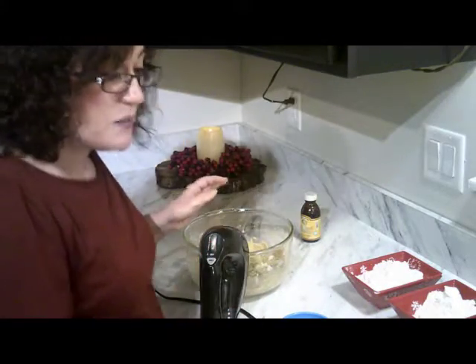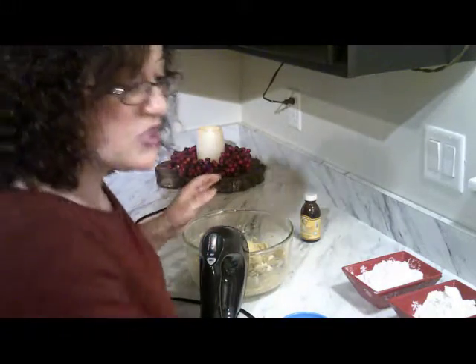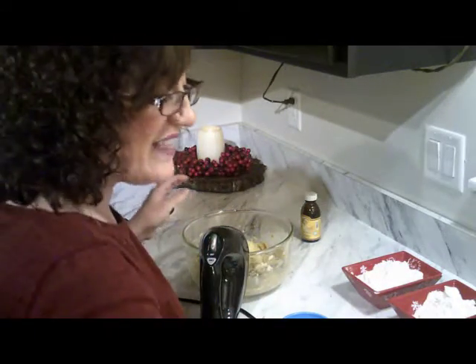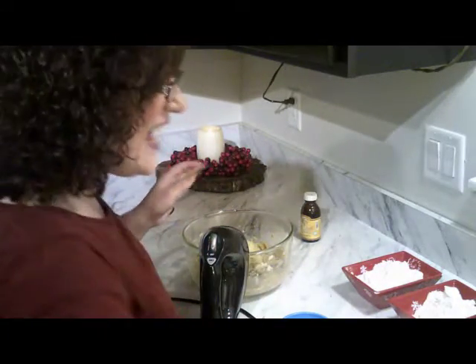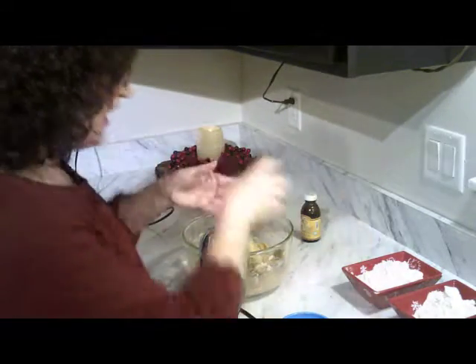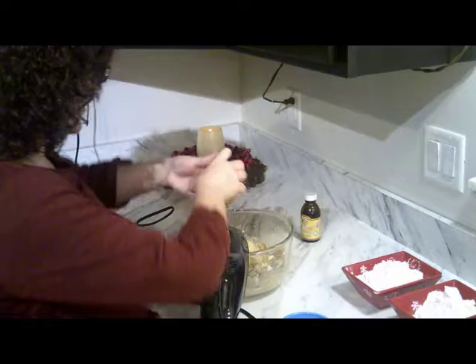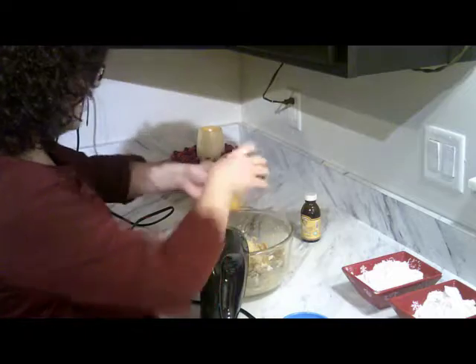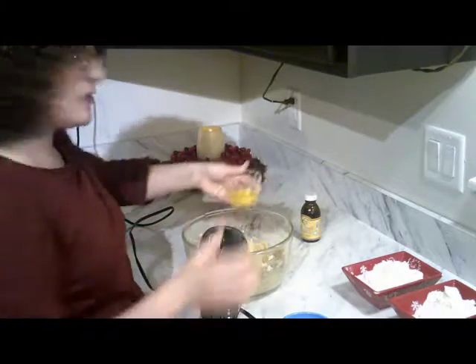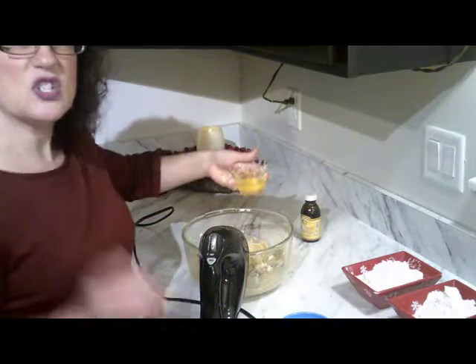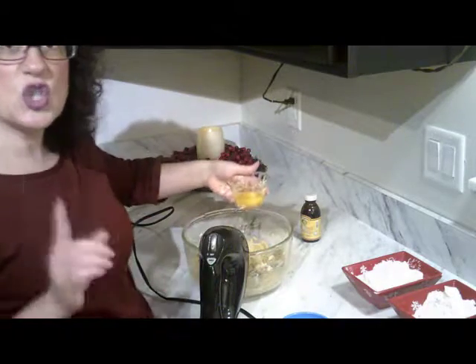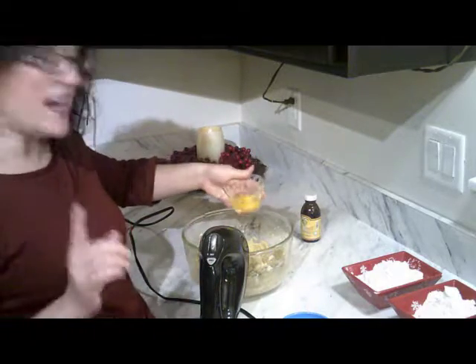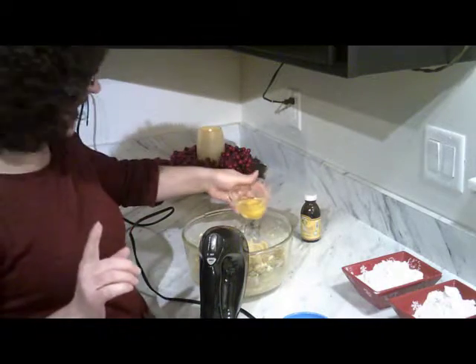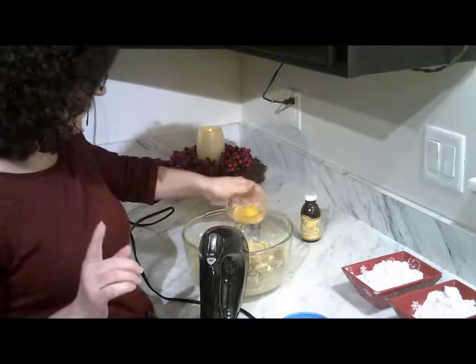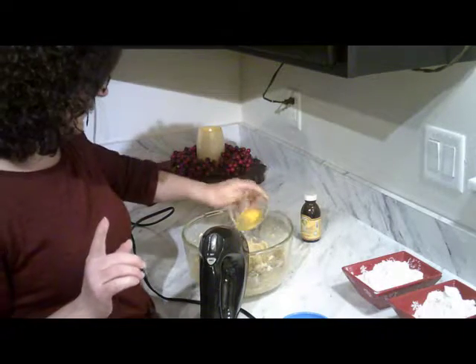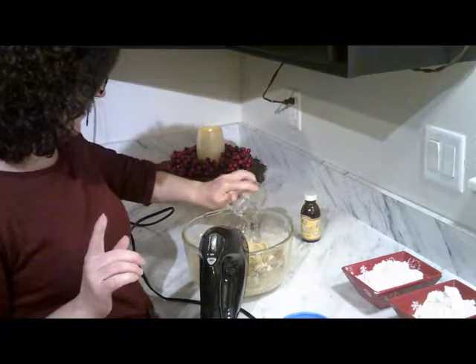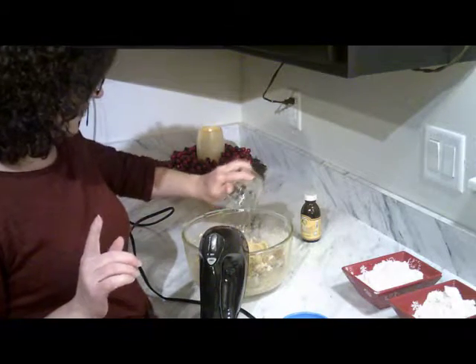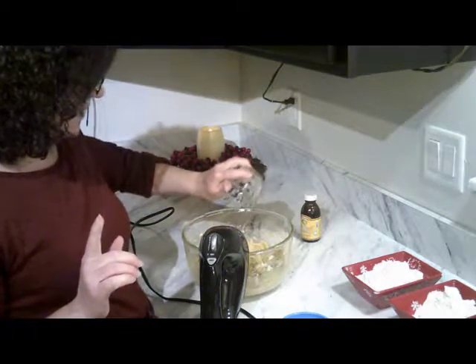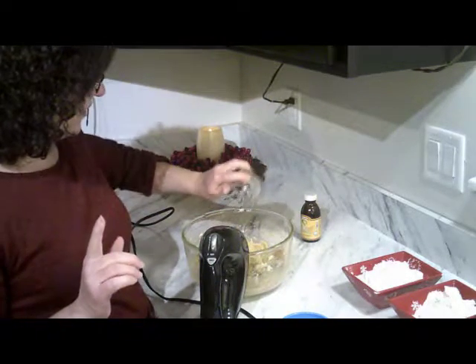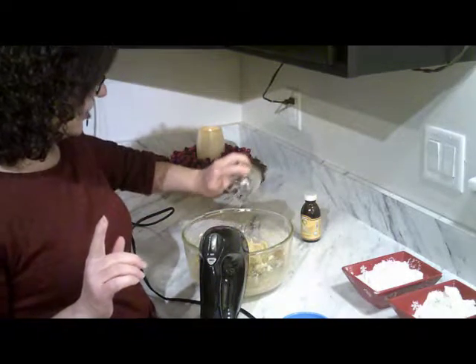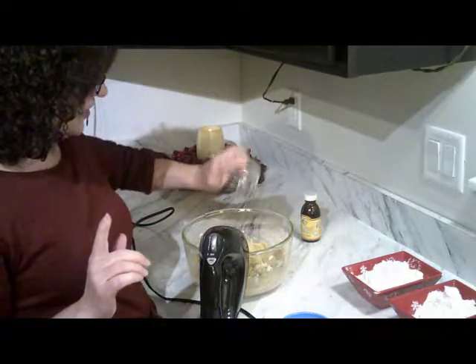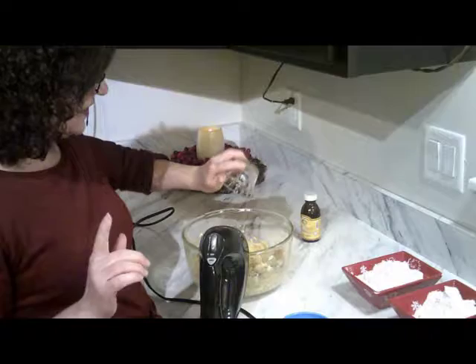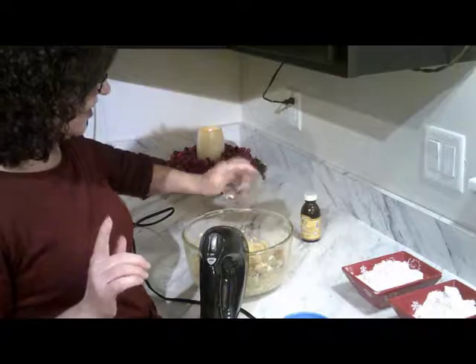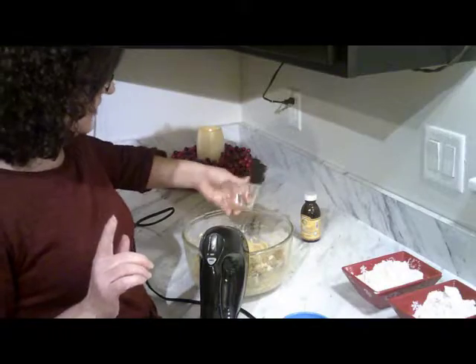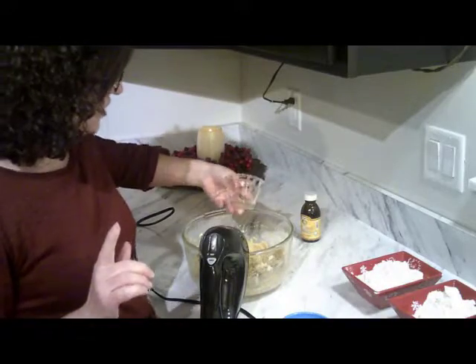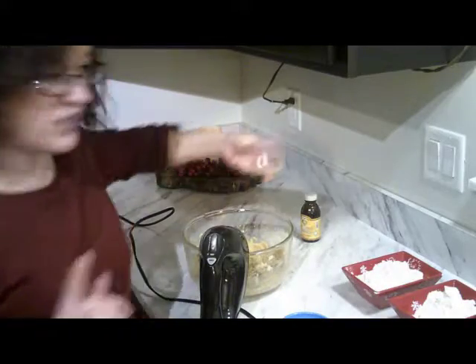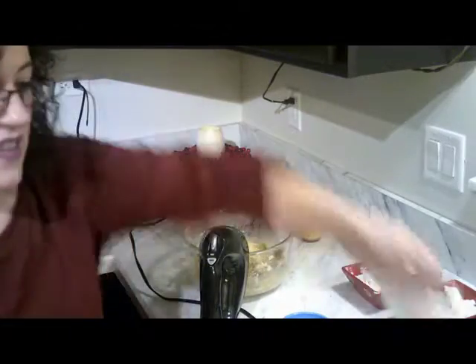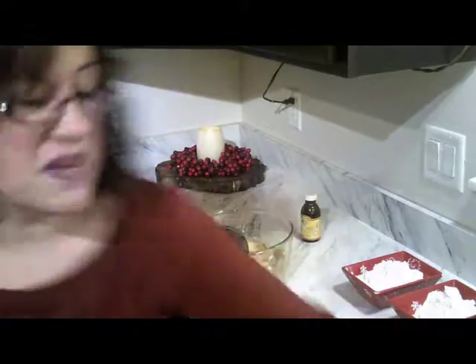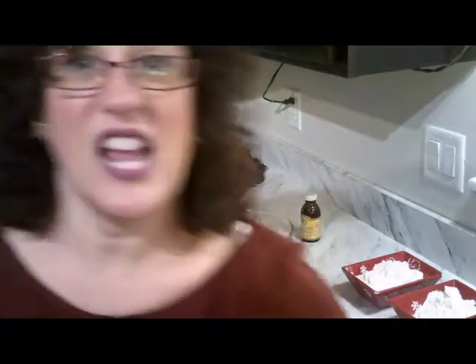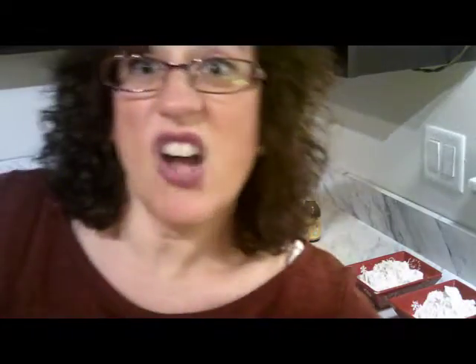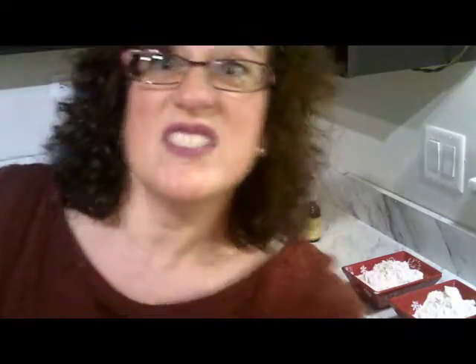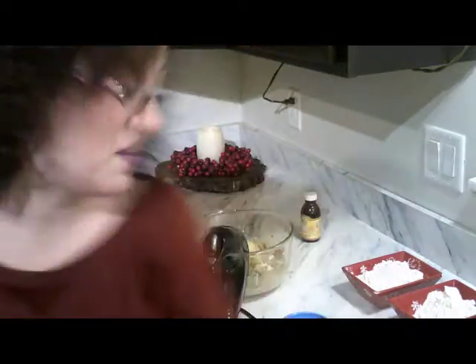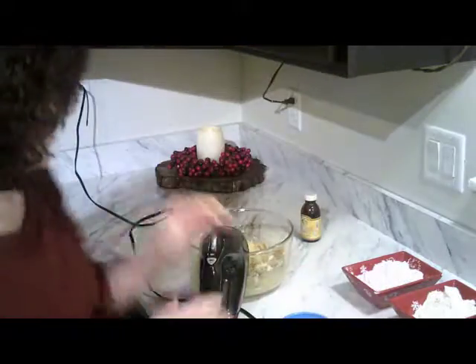I'm going to add the egg because I want this to be creamier — it's just one egg. So delicious. You guys are going to love these cookies. You should really try them.